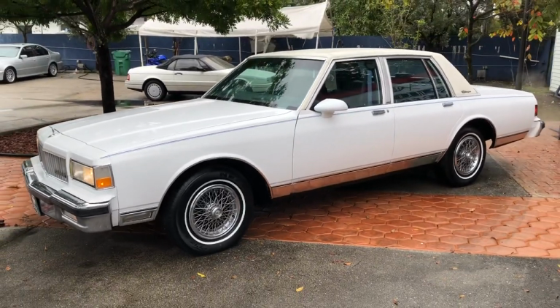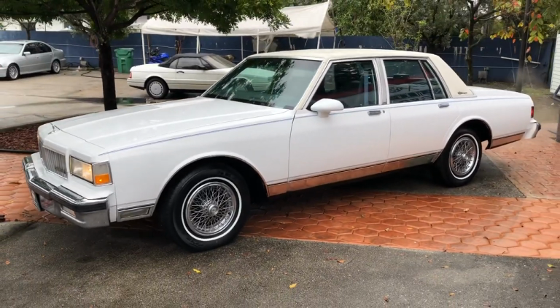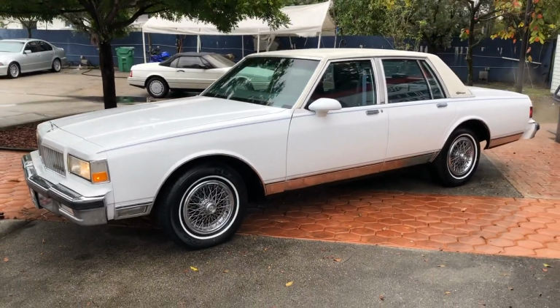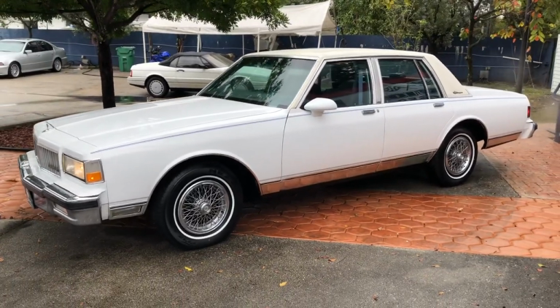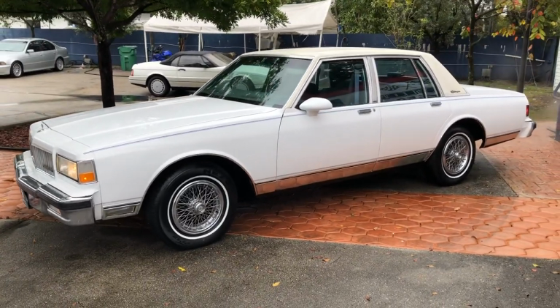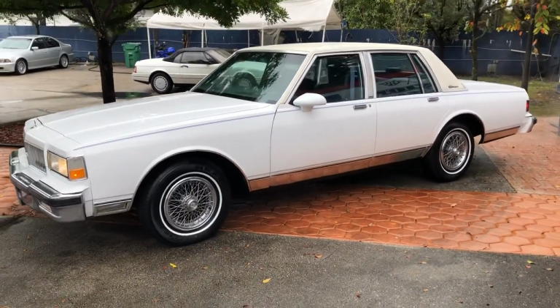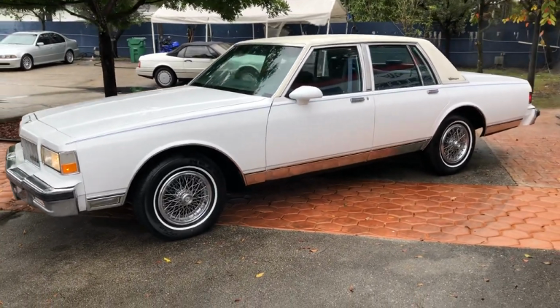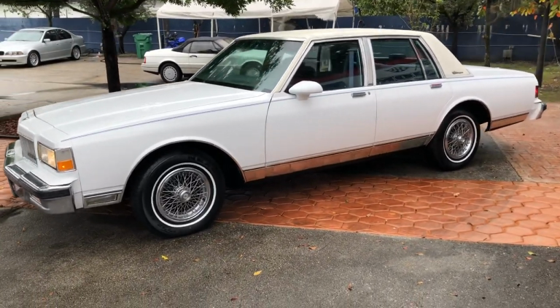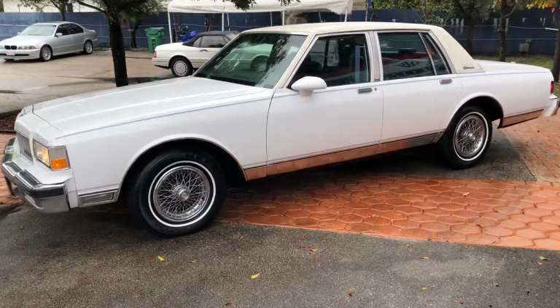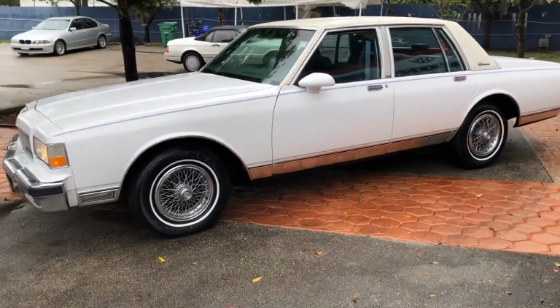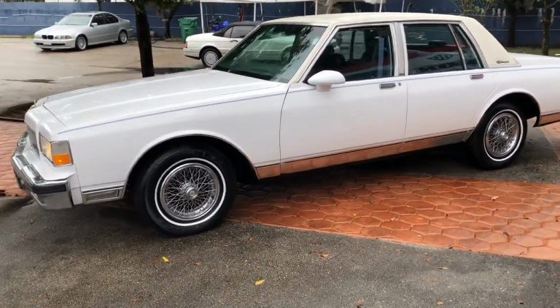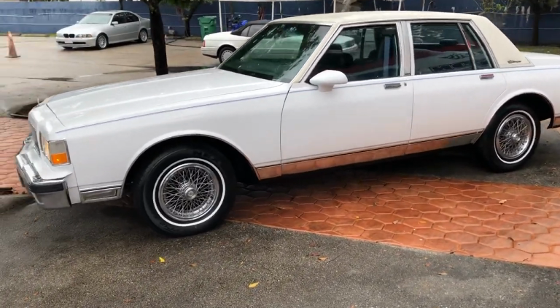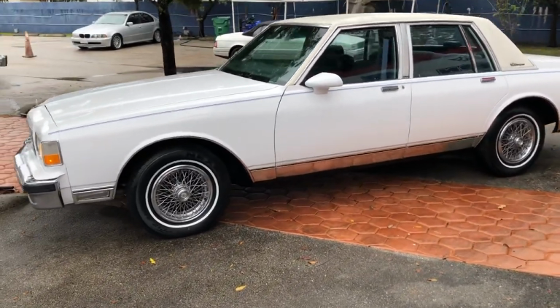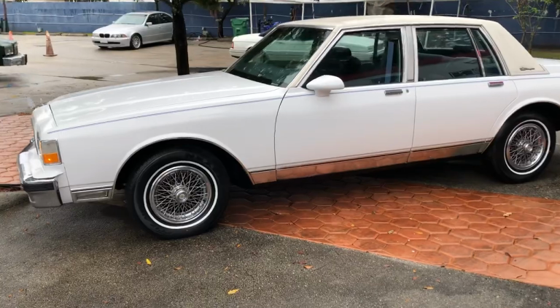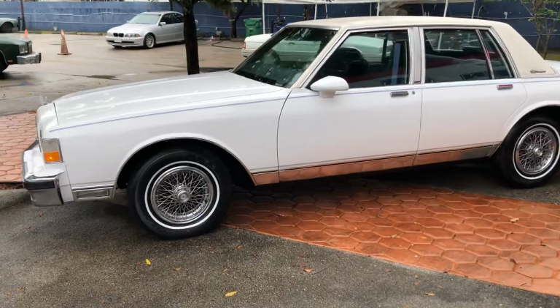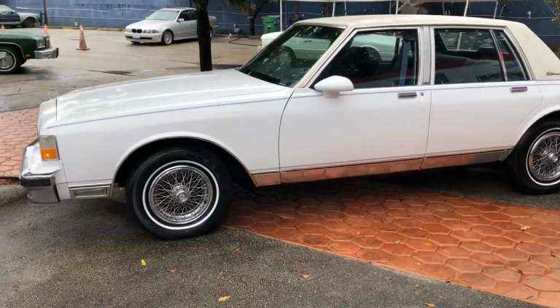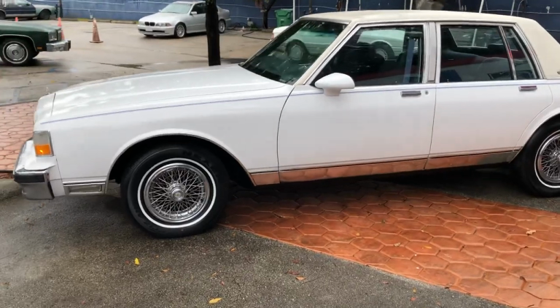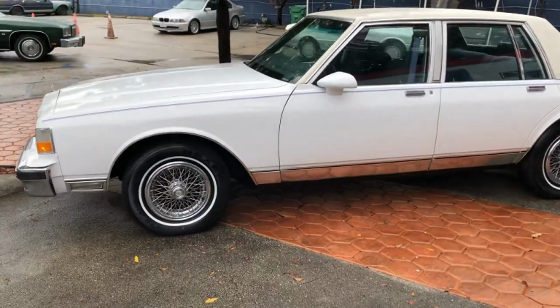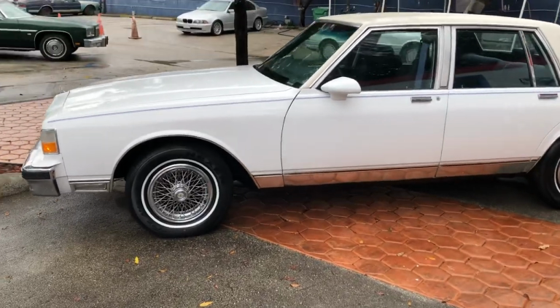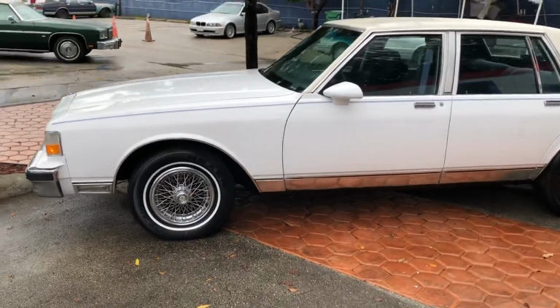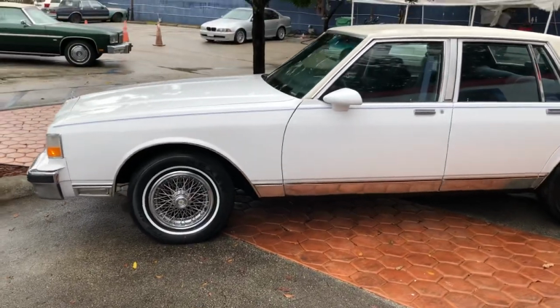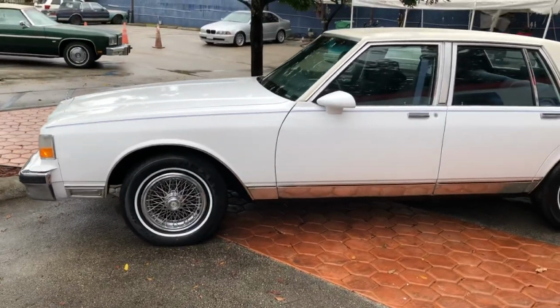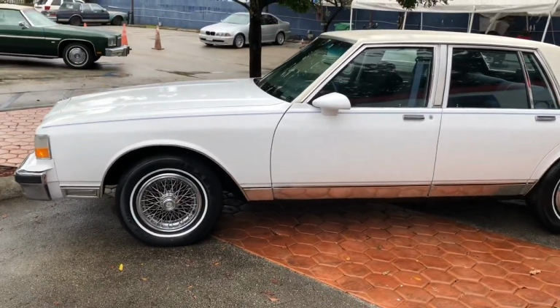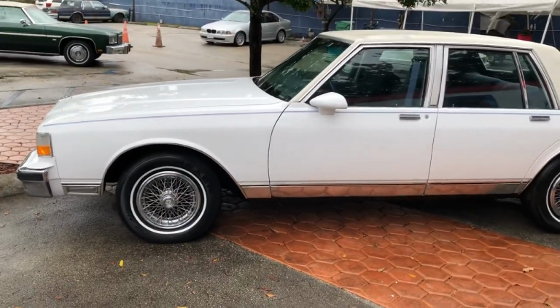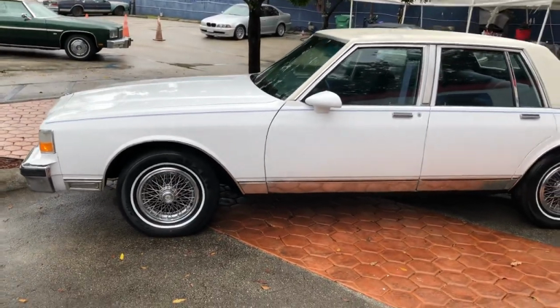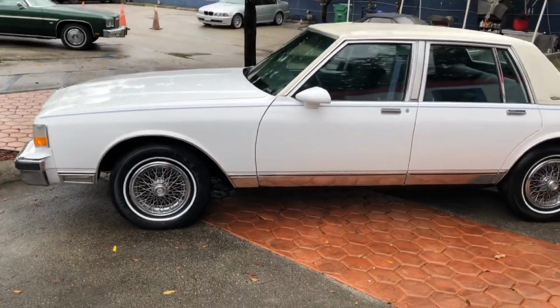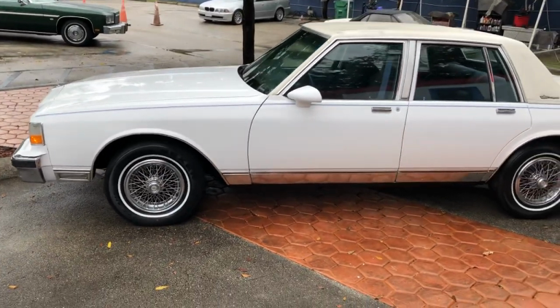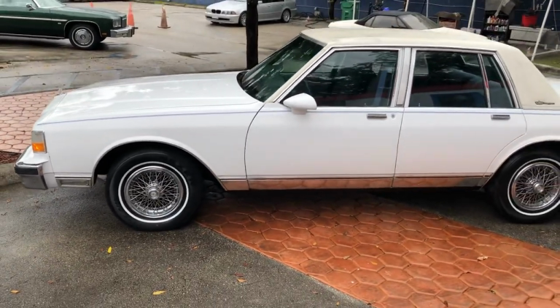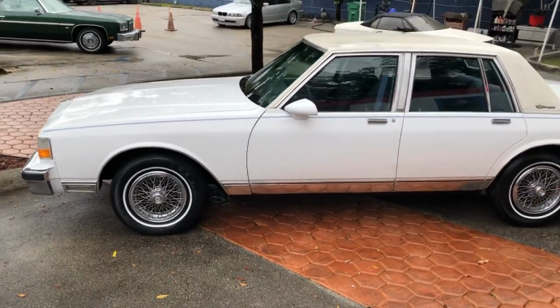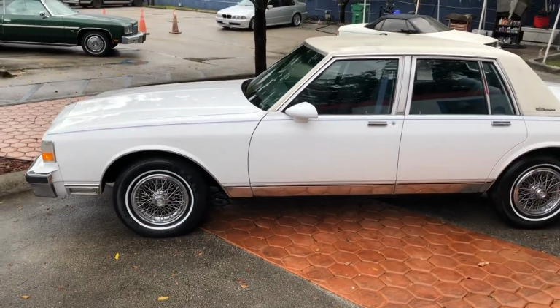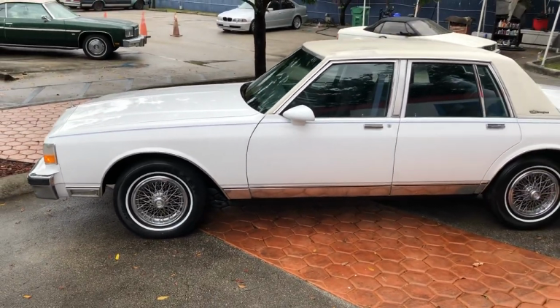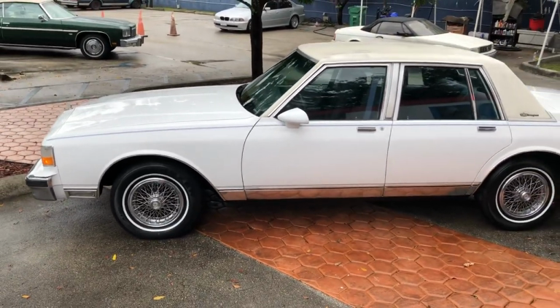We sell and ship worldwide. We finance nationwide. Please visit our website for more information on that.